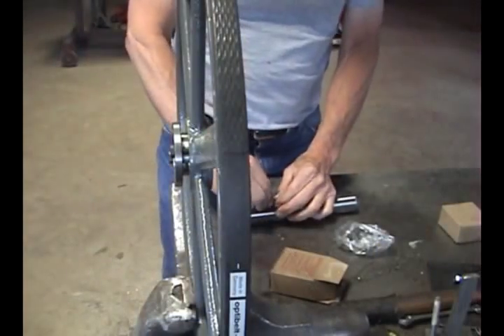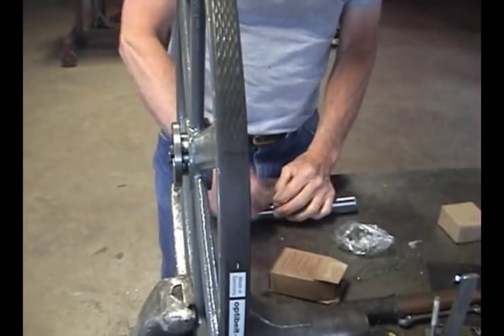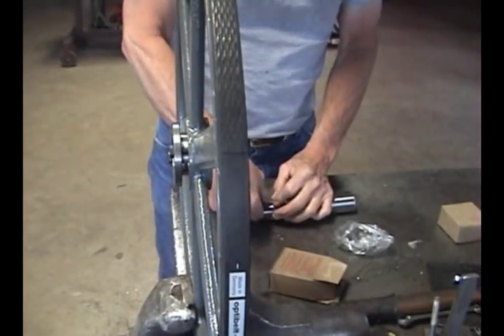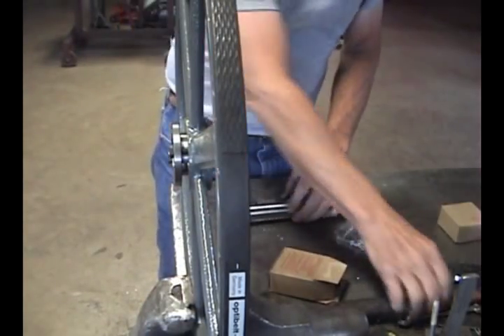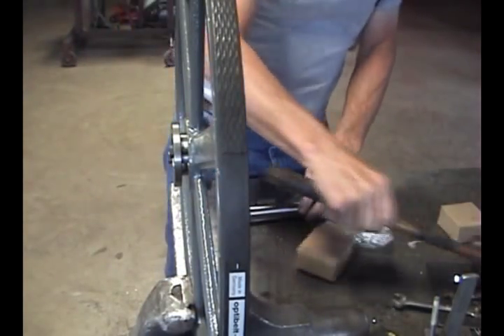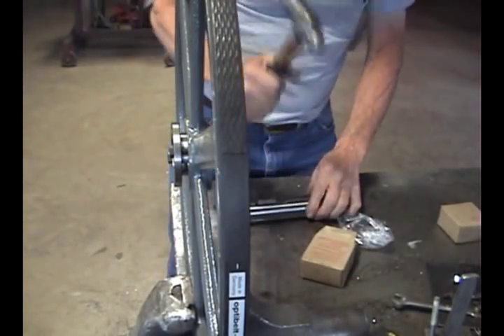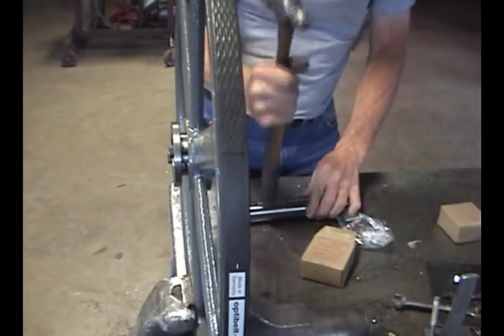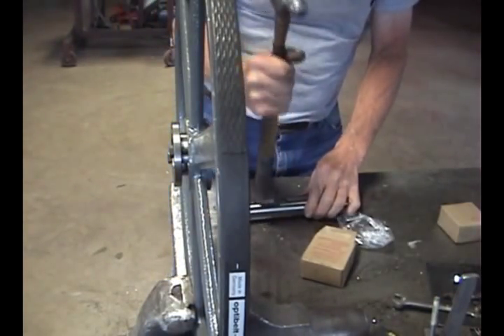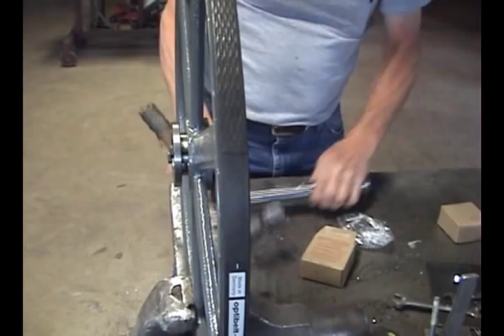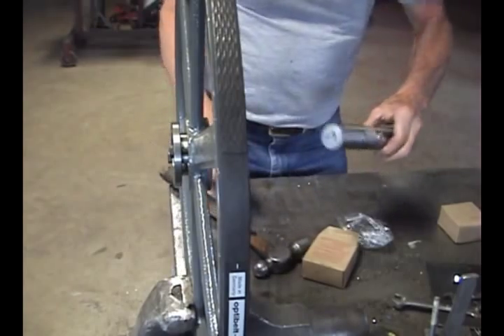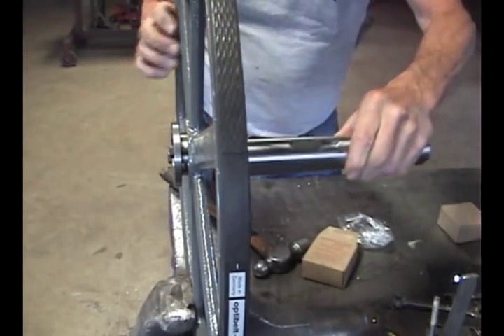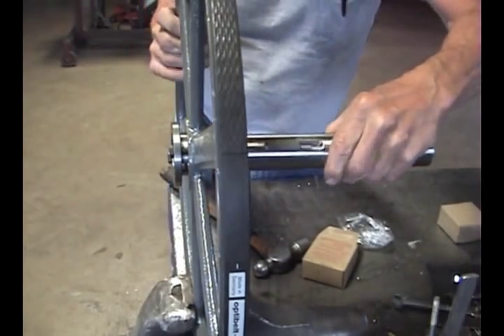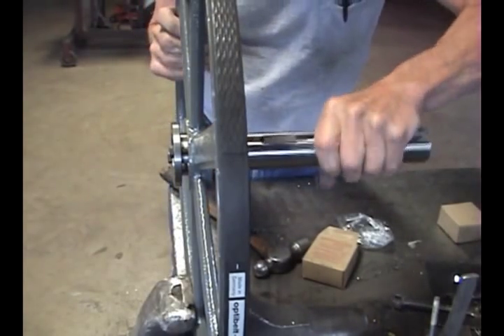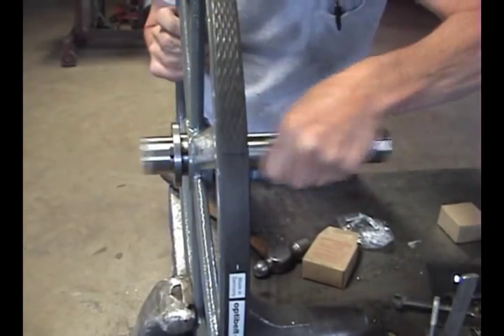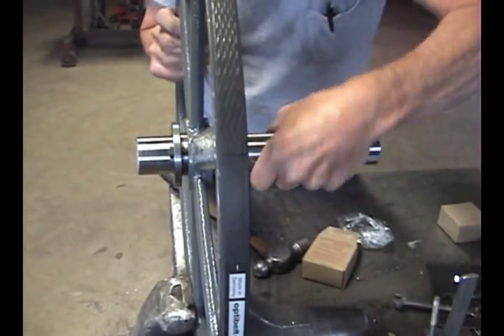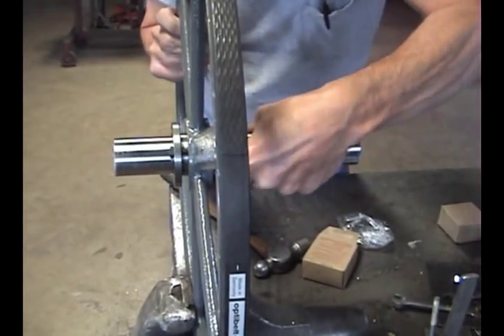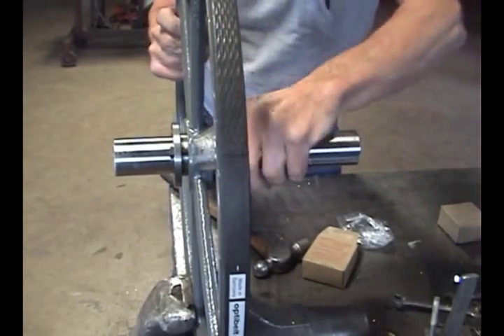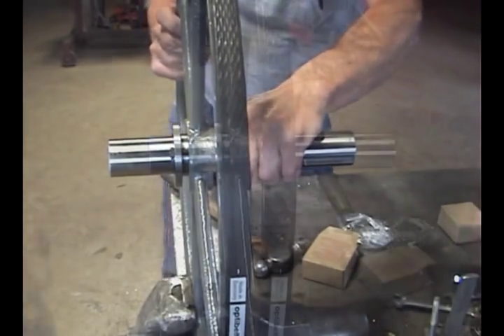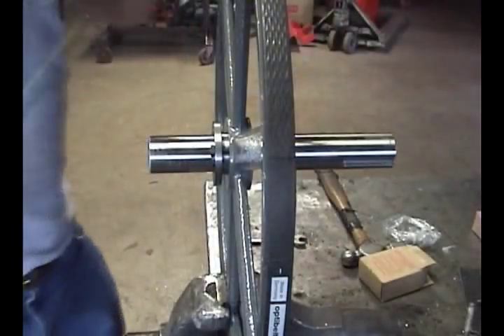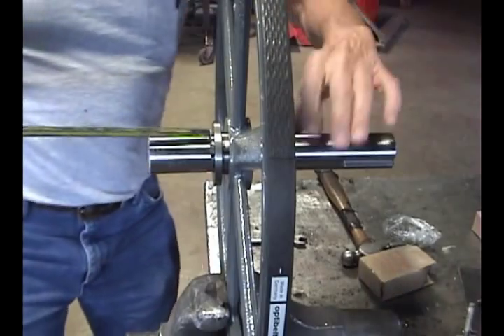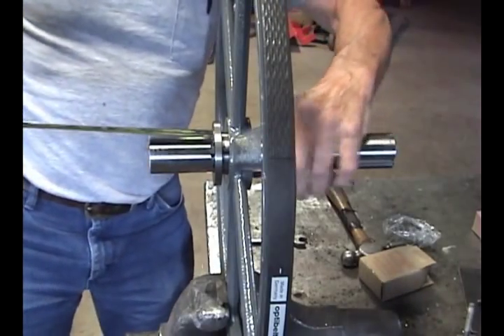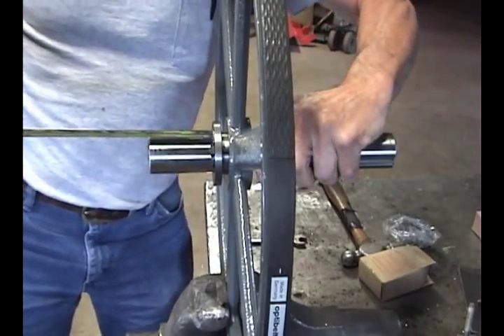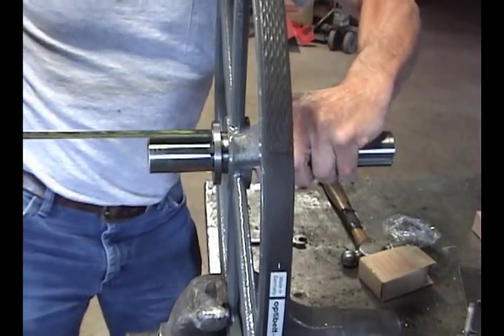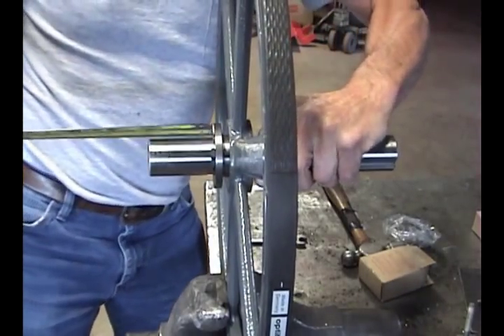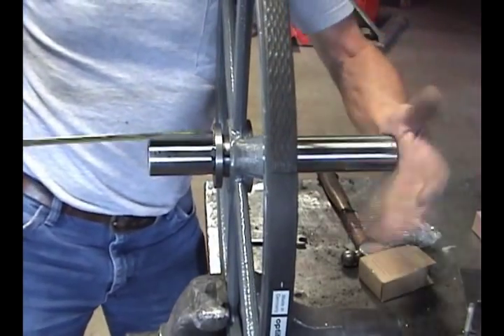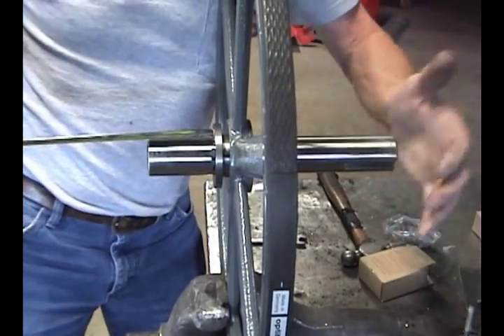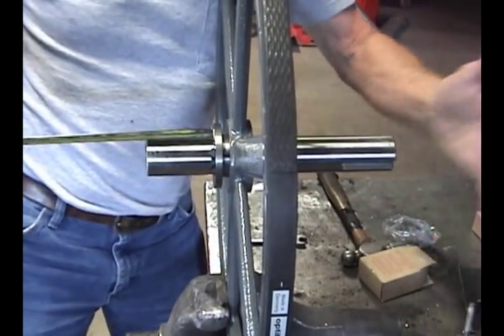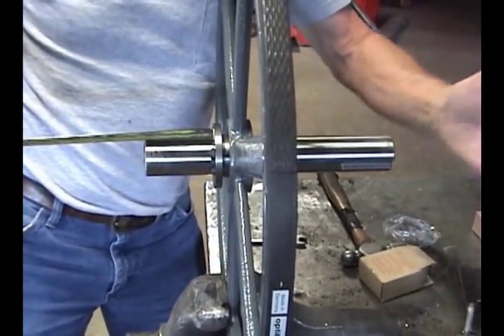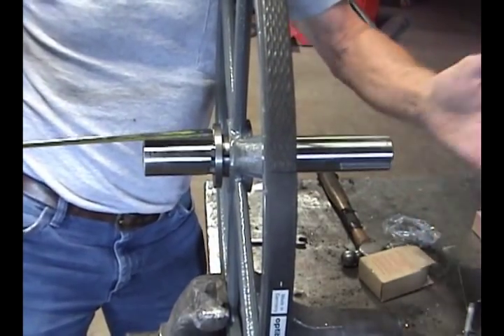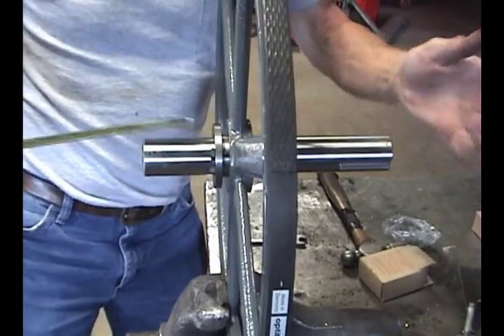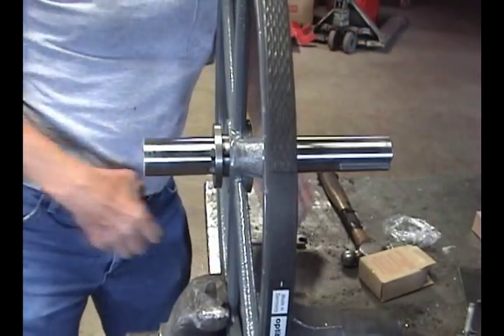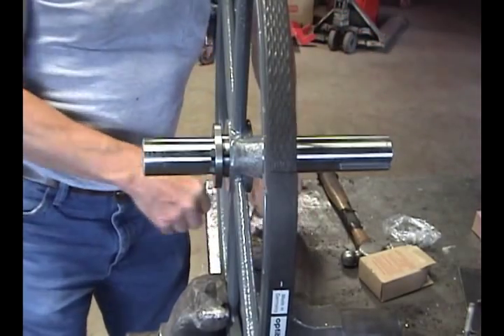When doing the drive wheel, put the provided key stock in the keyway first in the shaft, then slide this shaft into the bushing from the rear. We want the shaft to stick out the front by 2 and 5/8 inches.